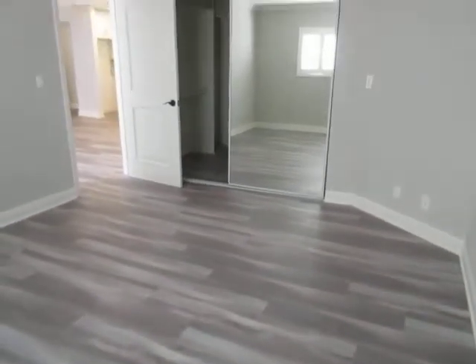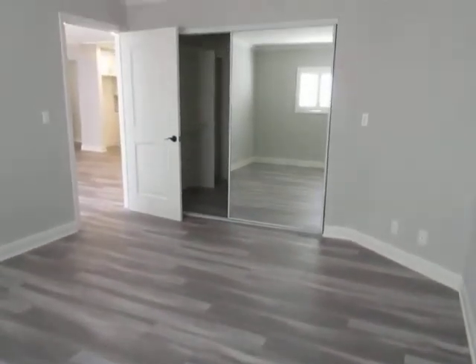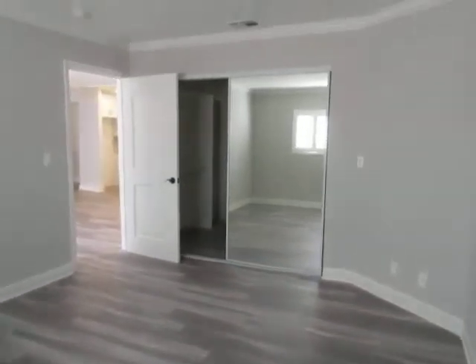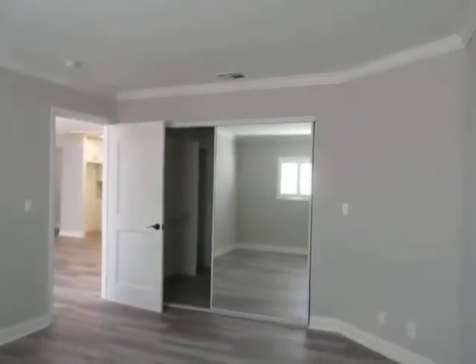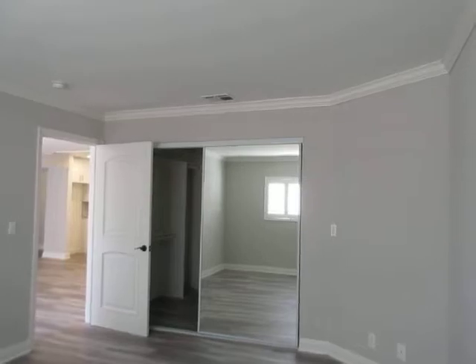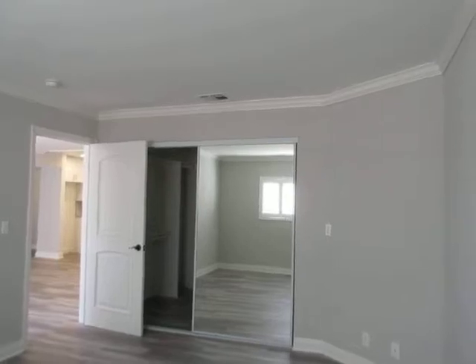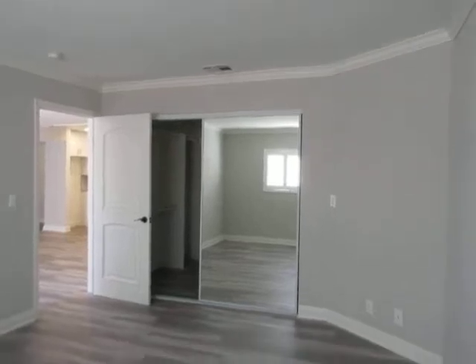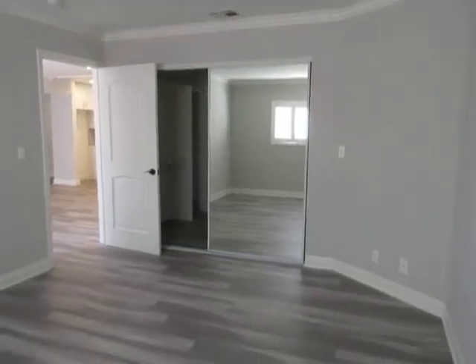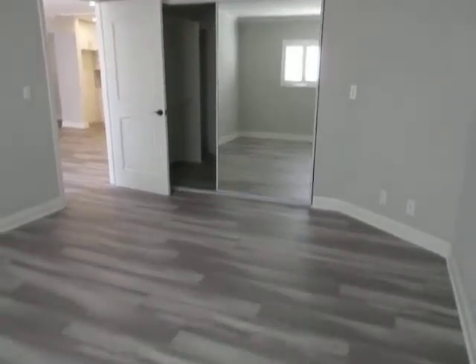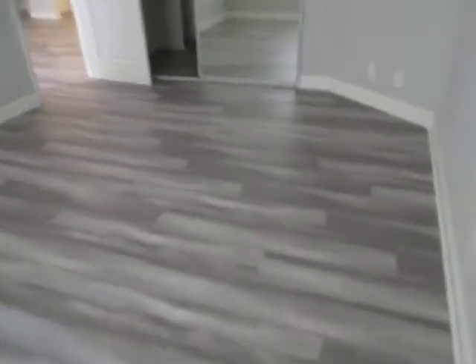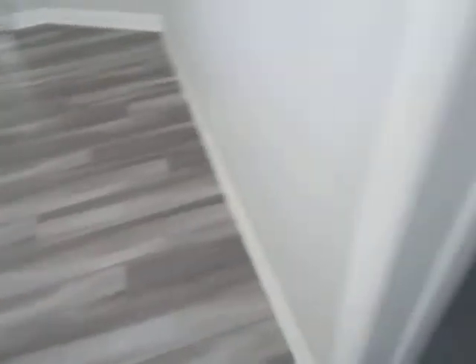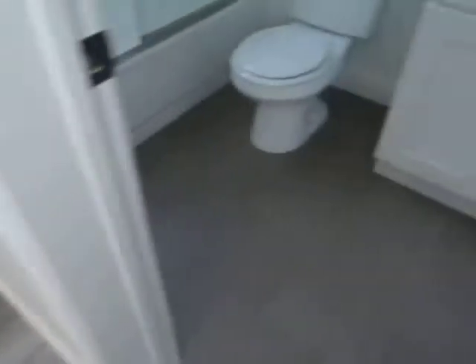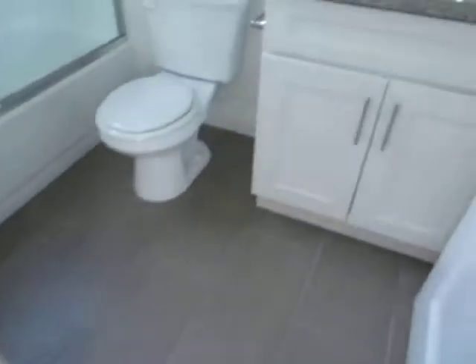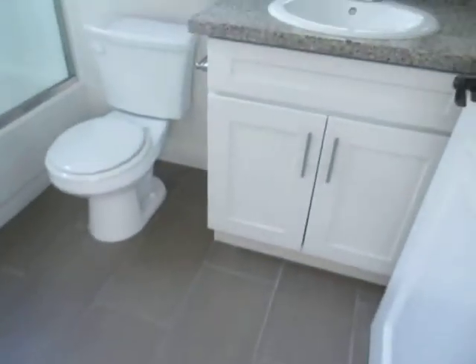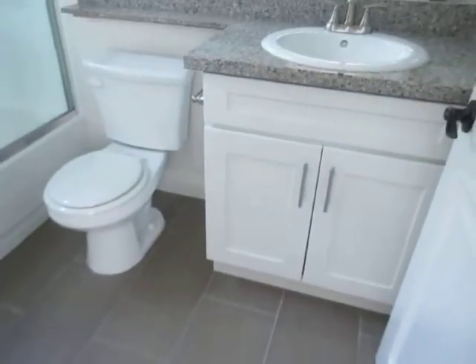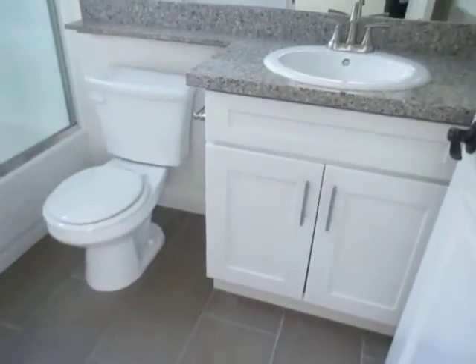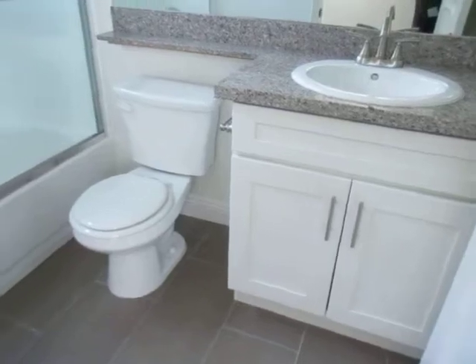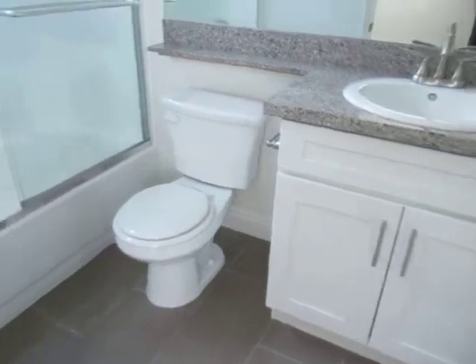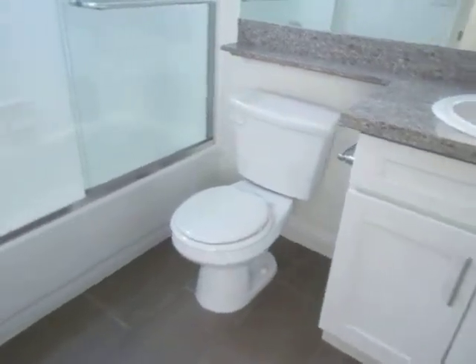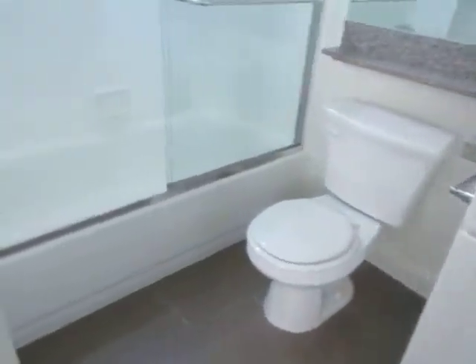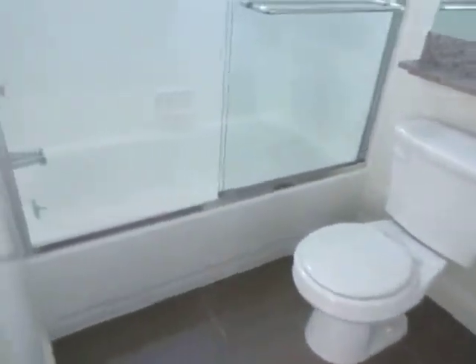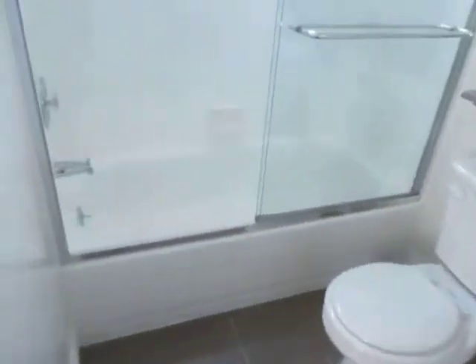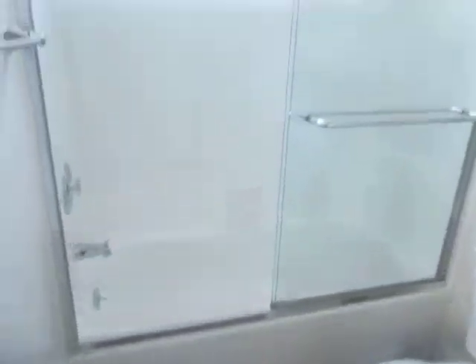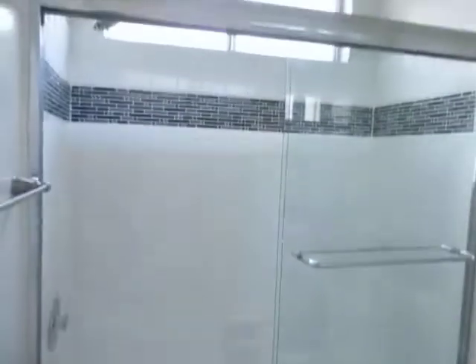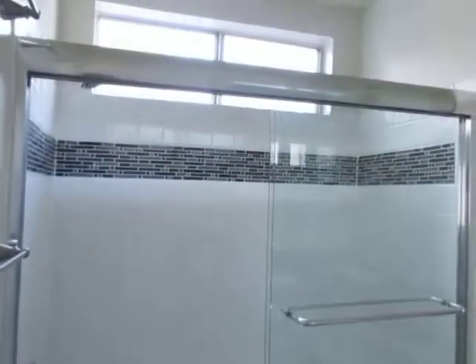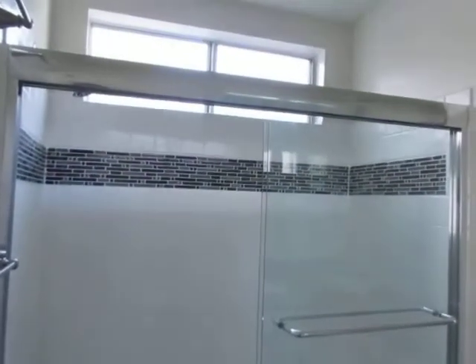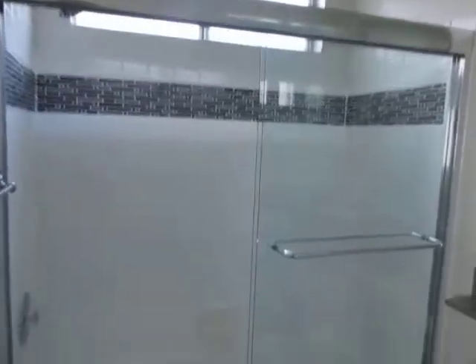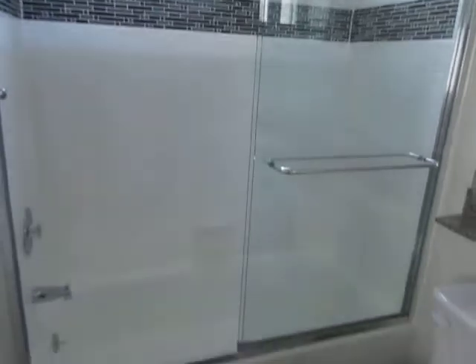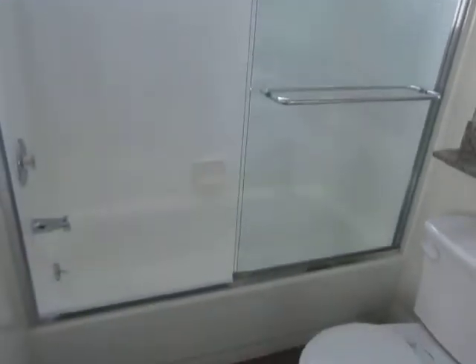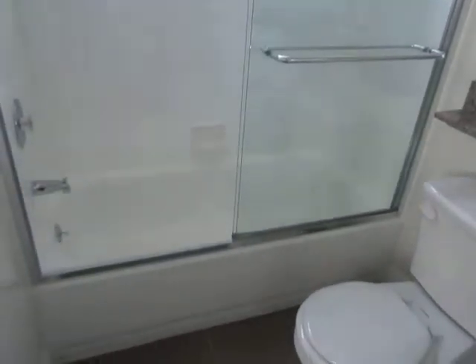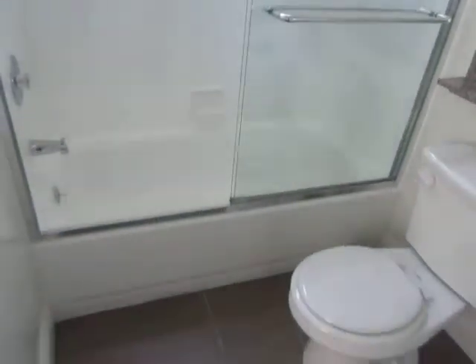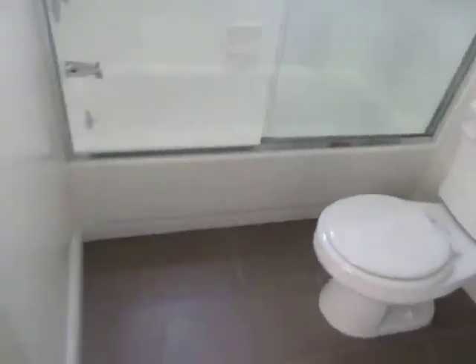The master bedroom has a large walk-in closet with mirrored doors and a private bathroom with a beautiful granite vanity and full tub and shower with glass doors.